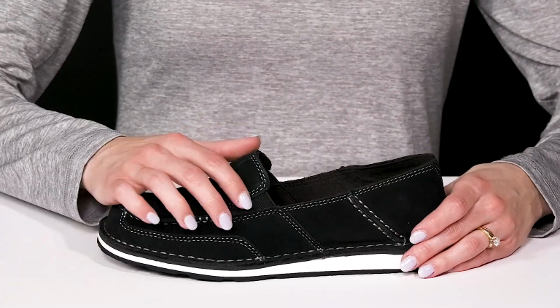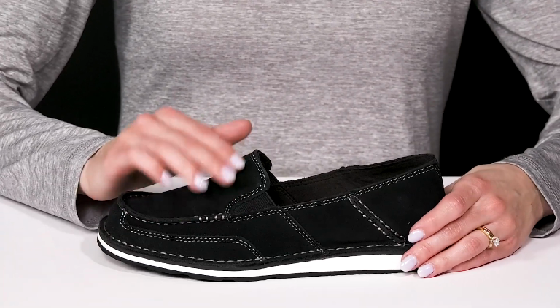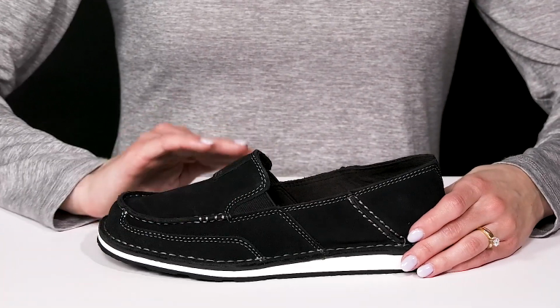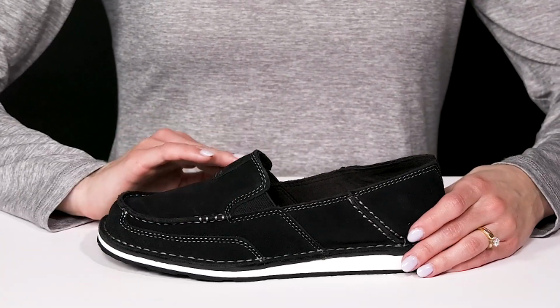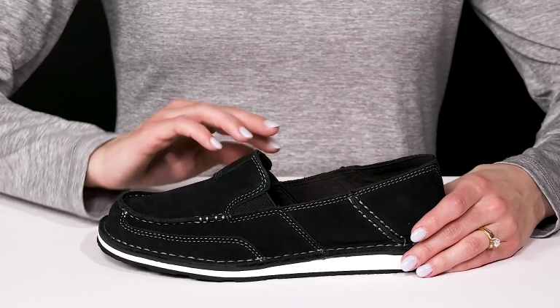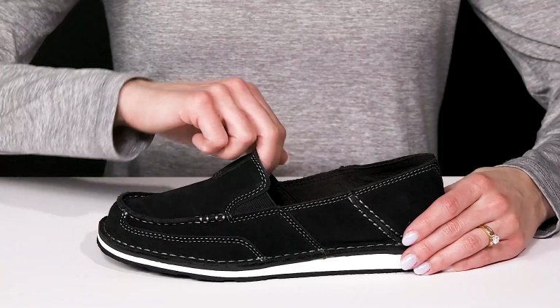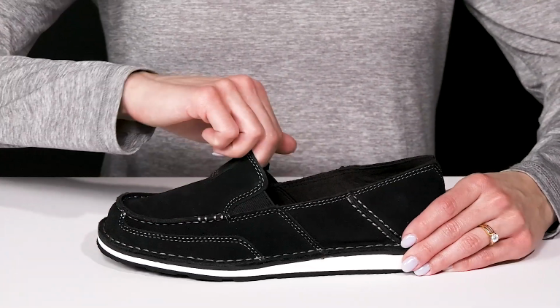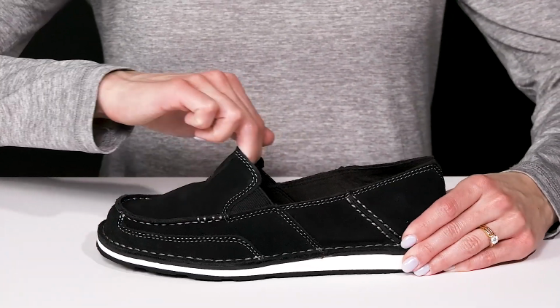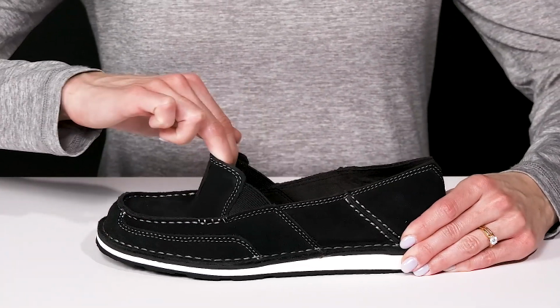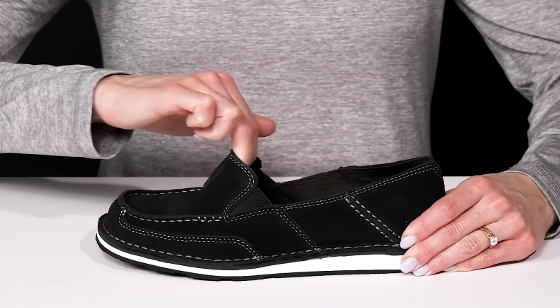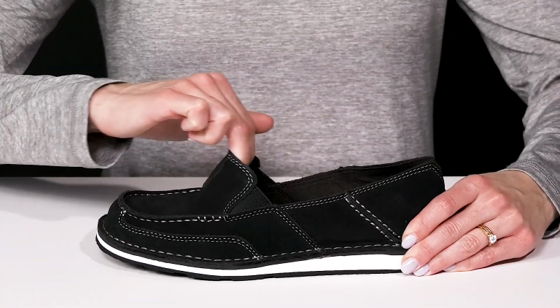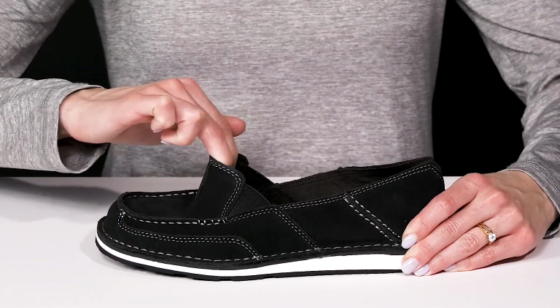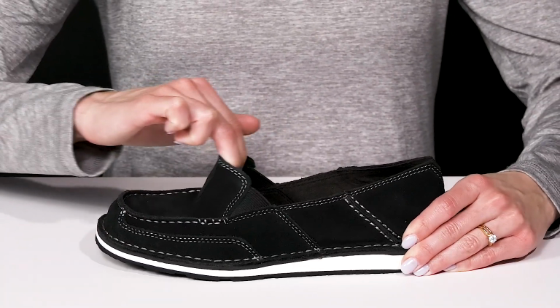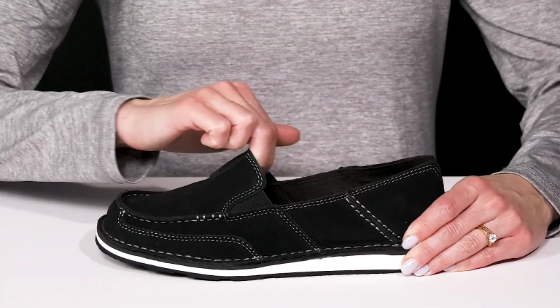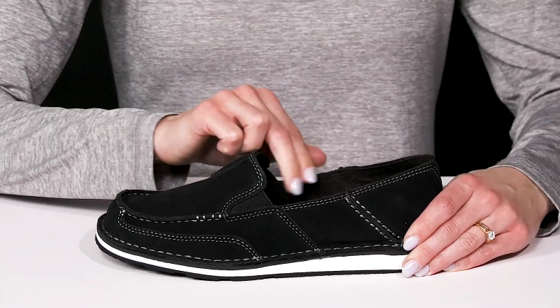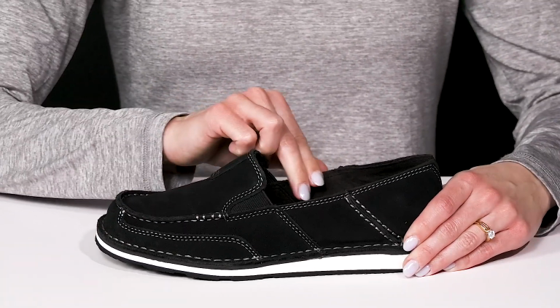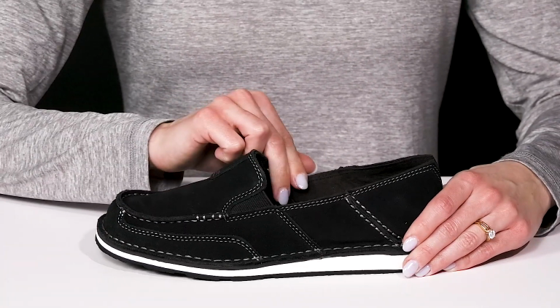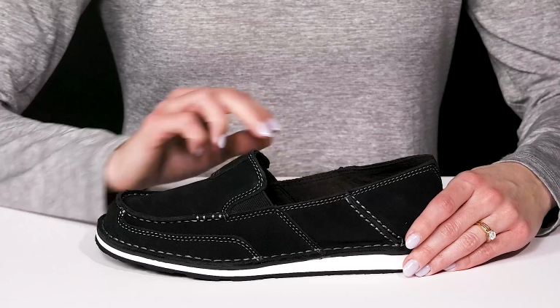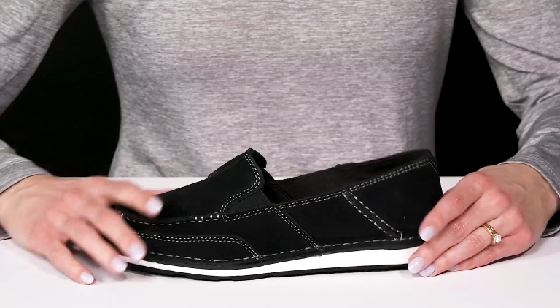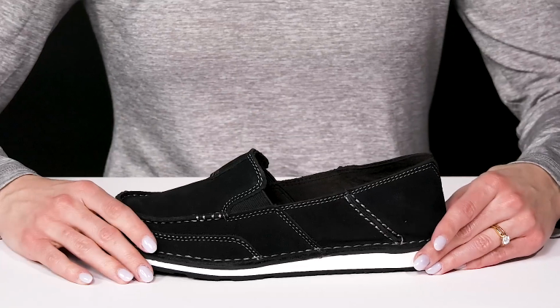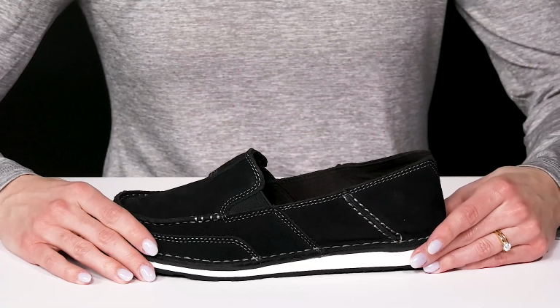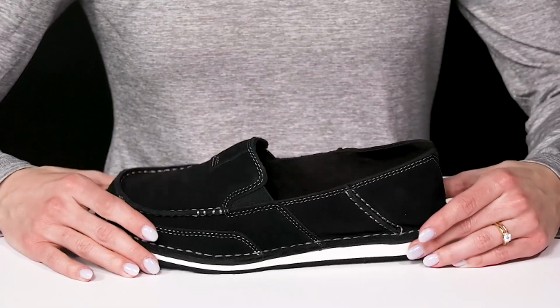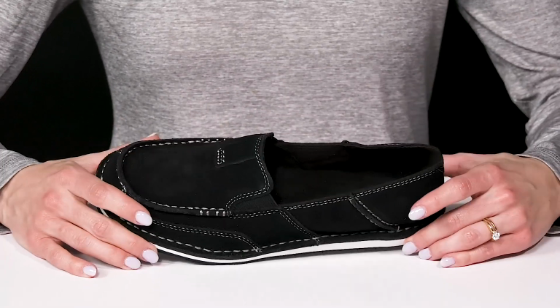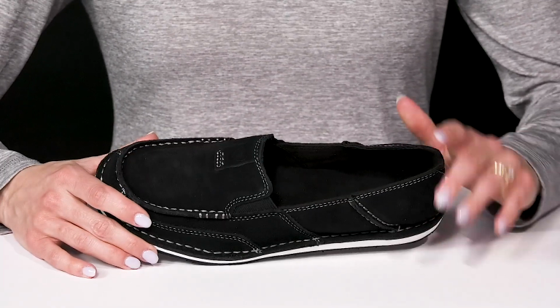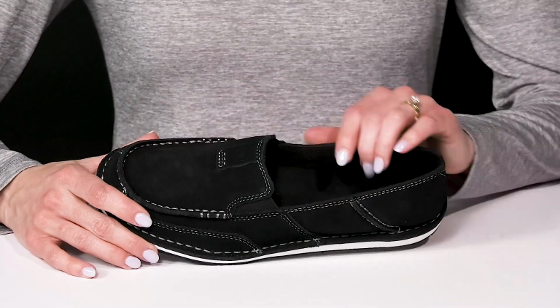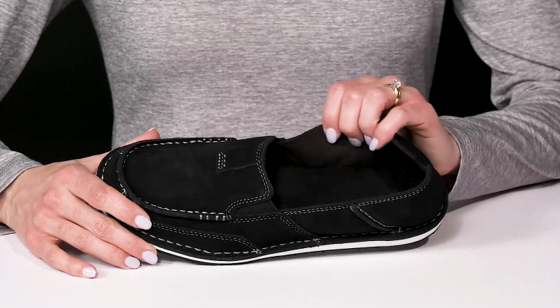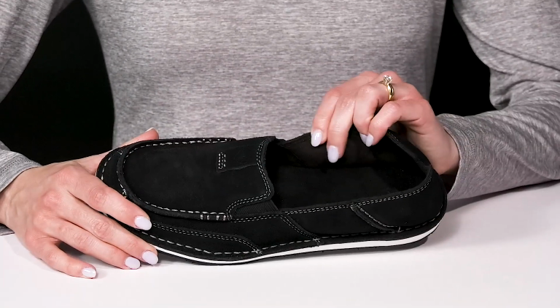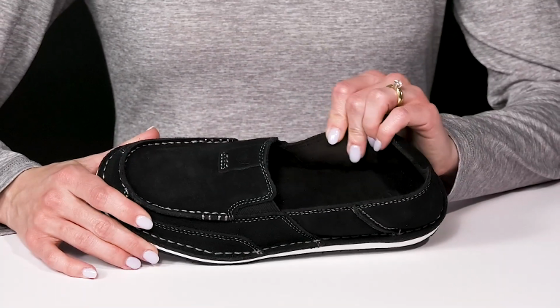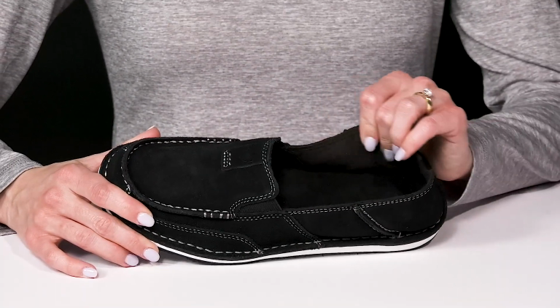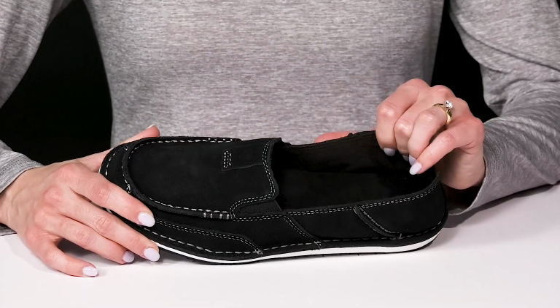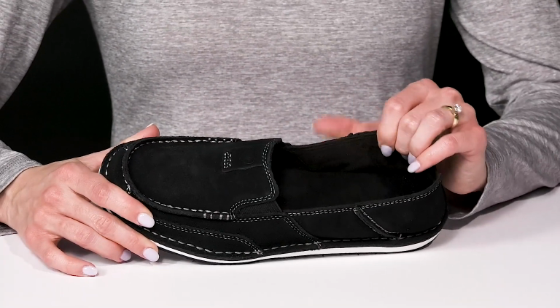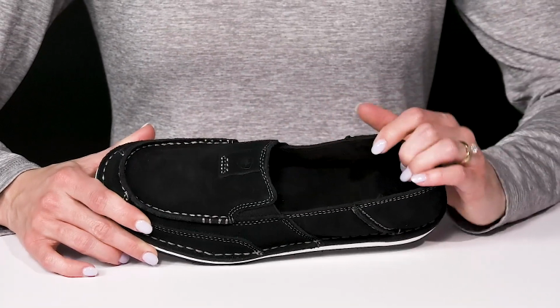There are flex panels on either side to give you a nice flexible feel, and it's going to move with your every step. These feature a soft textile lining.